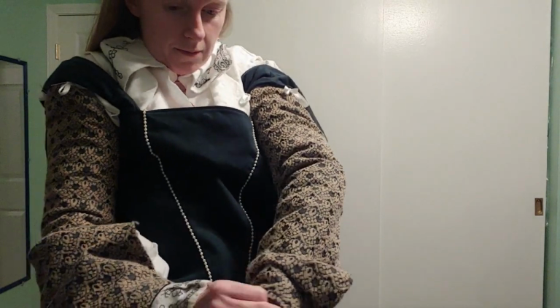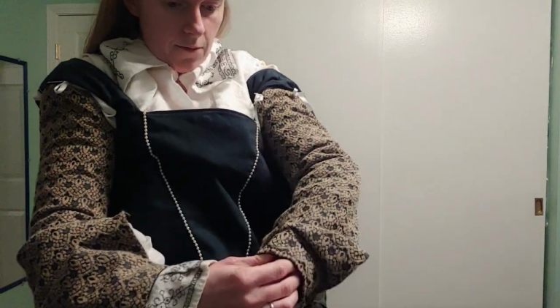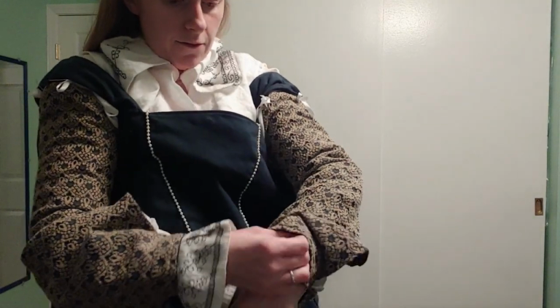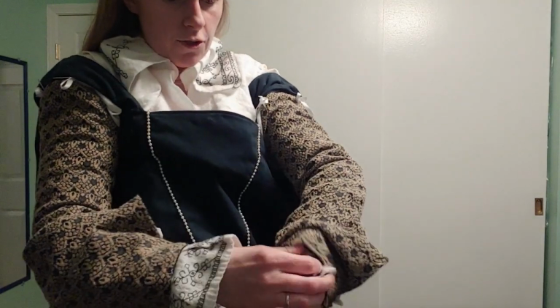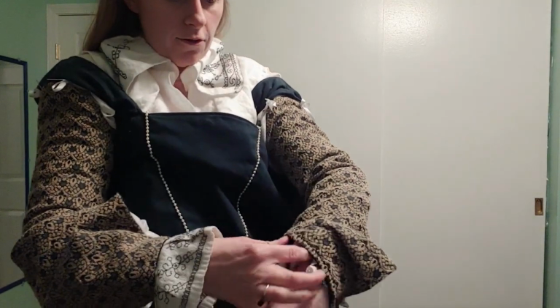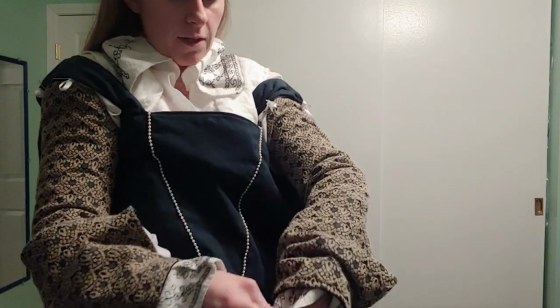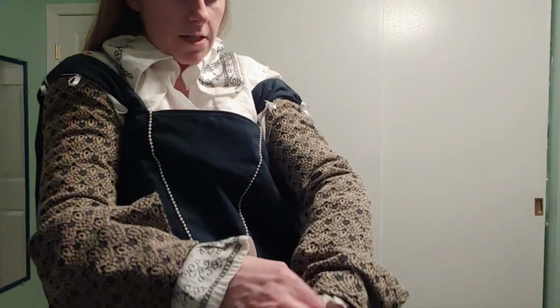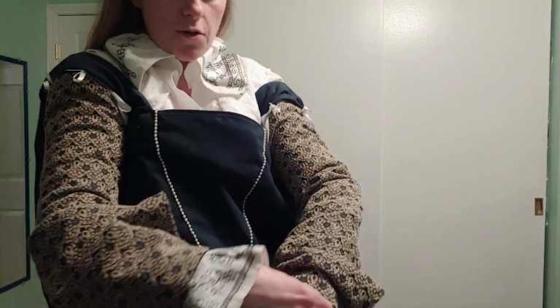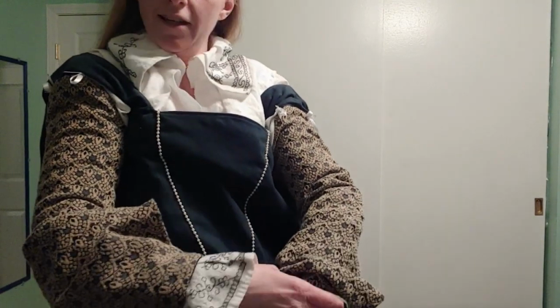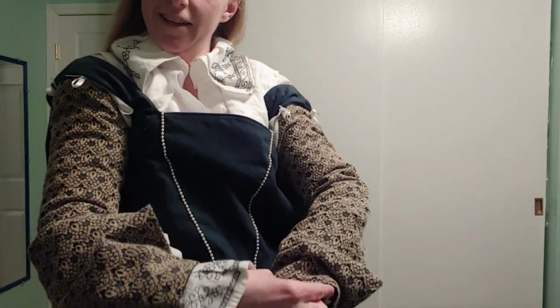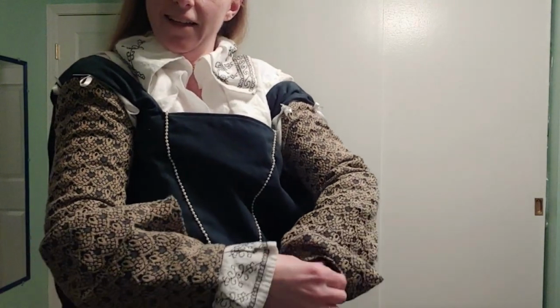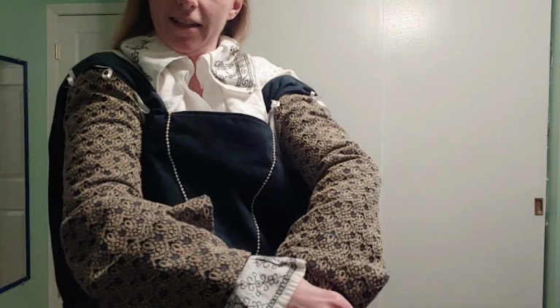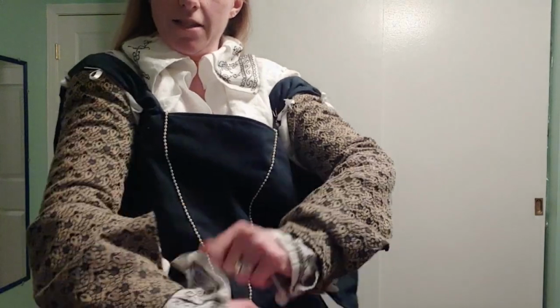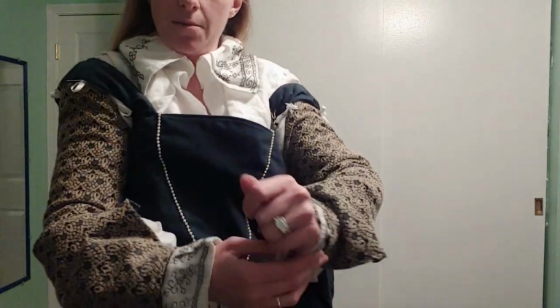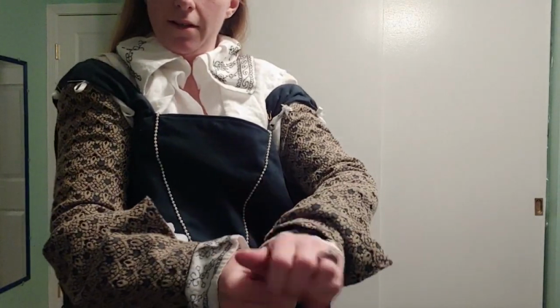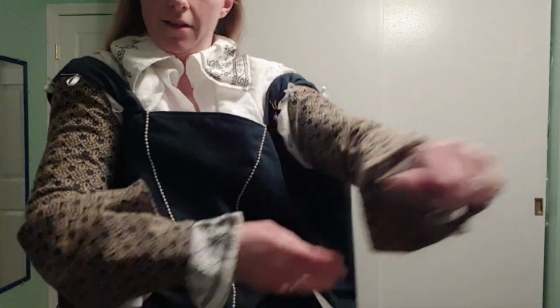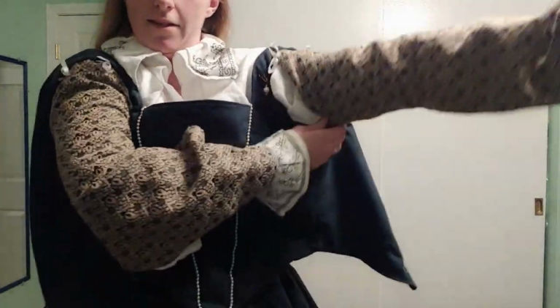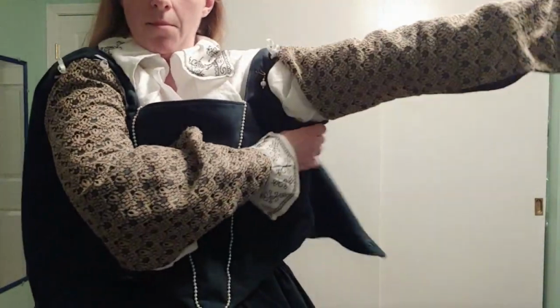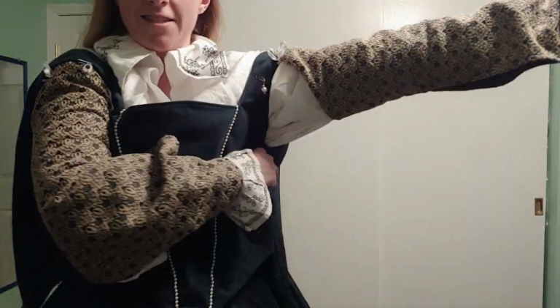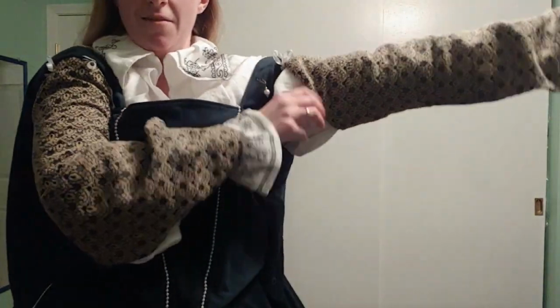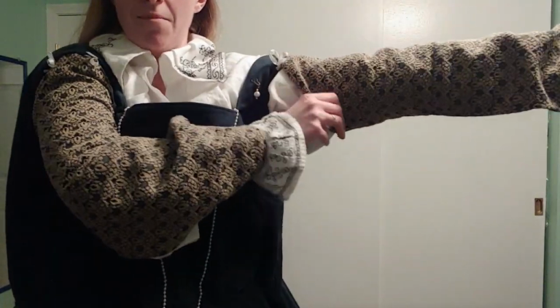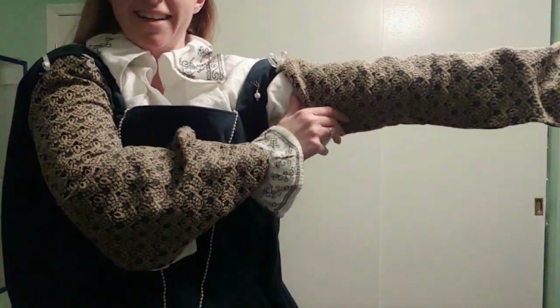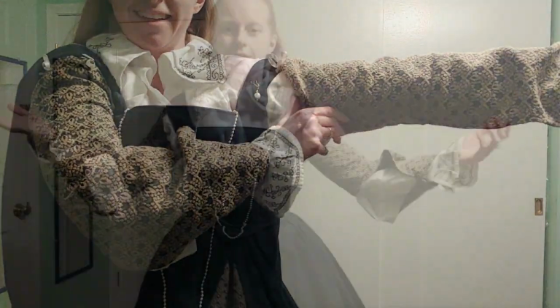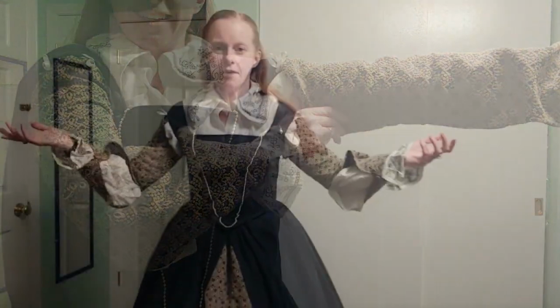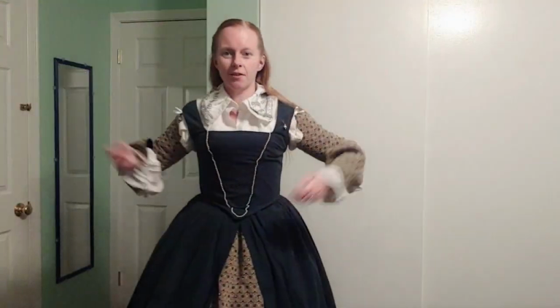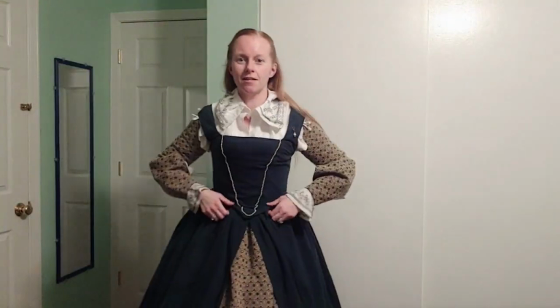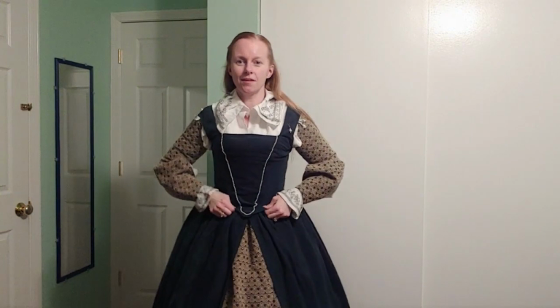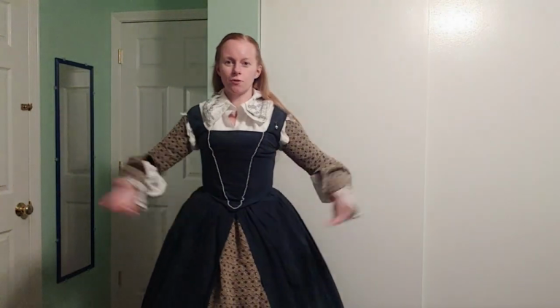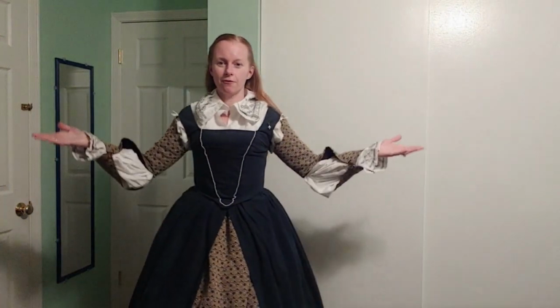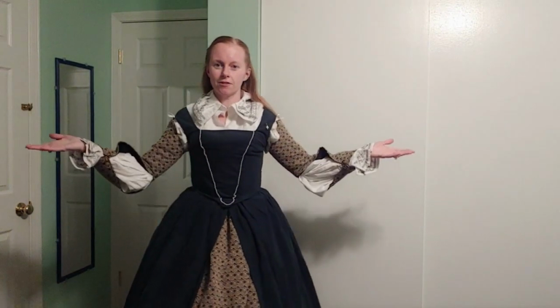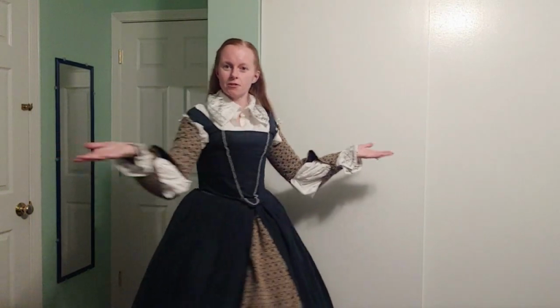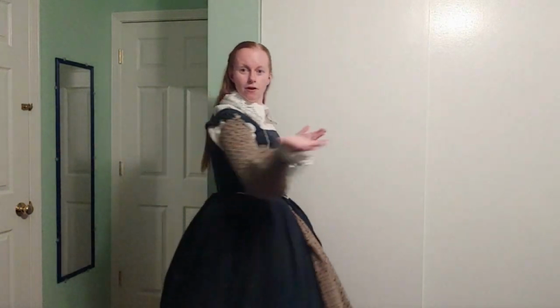I'll finish fitting my sleeves on and then get laced up in my bodice. So now that I'm laced up, here's what my outfit looks like so far.